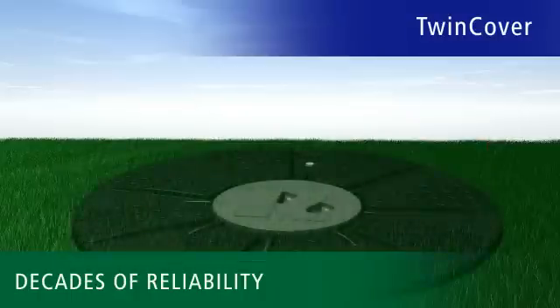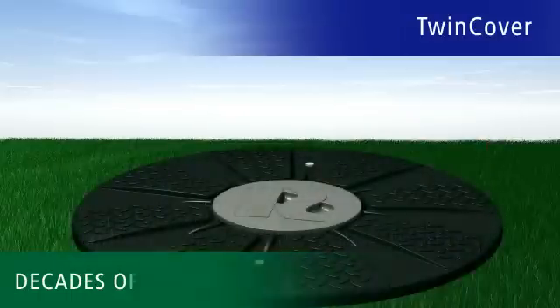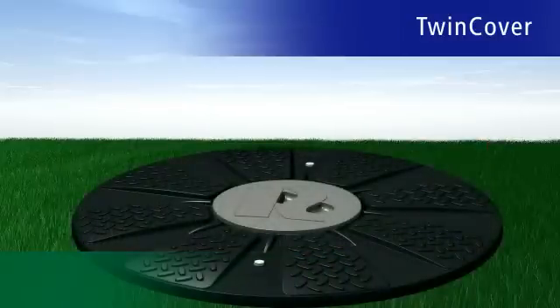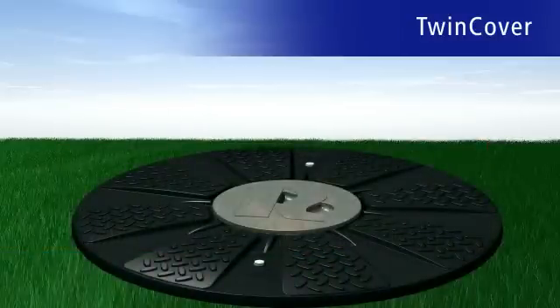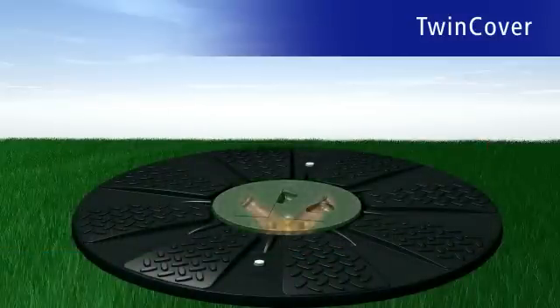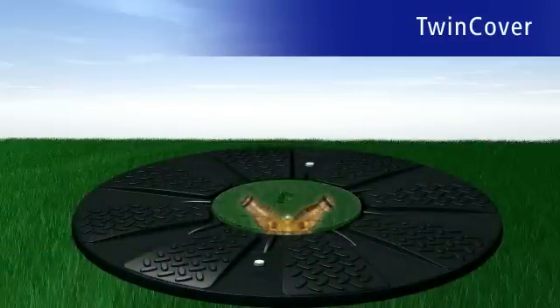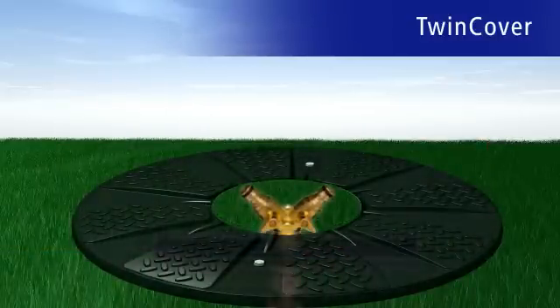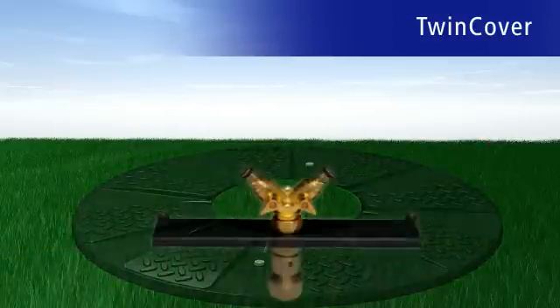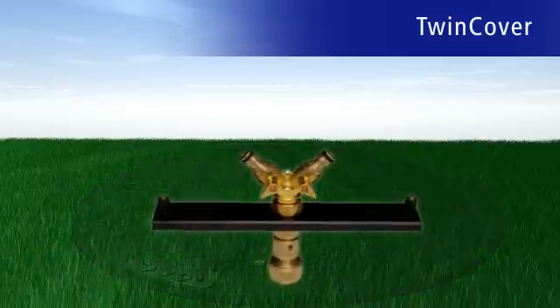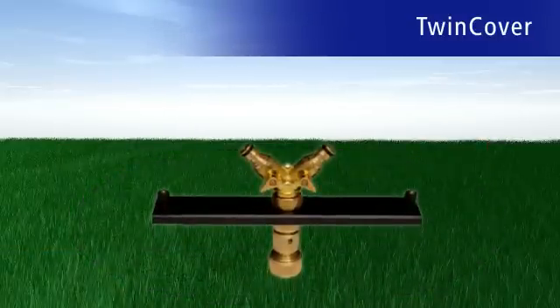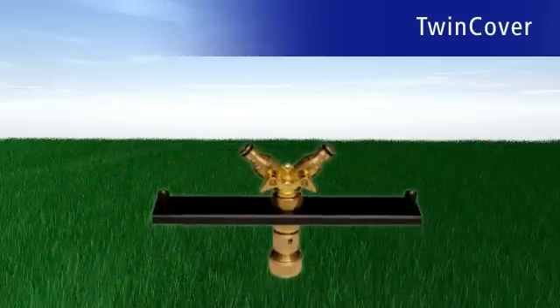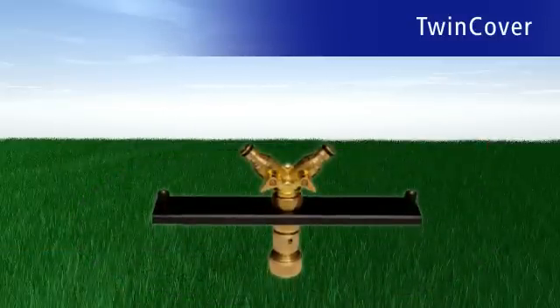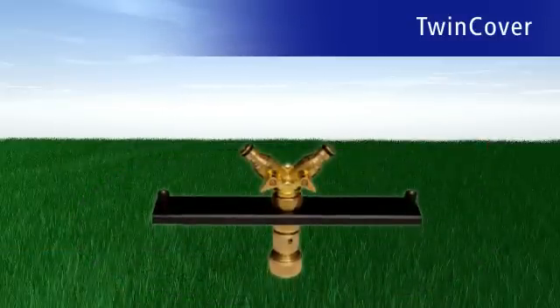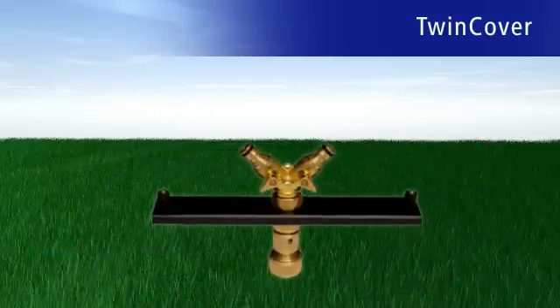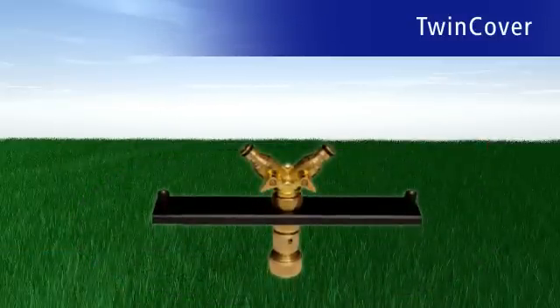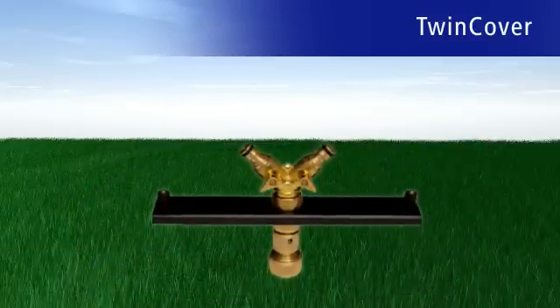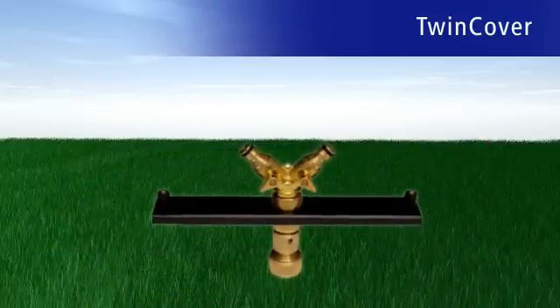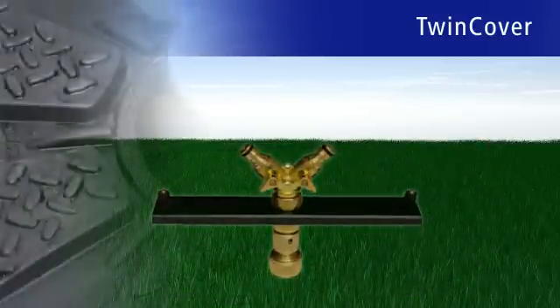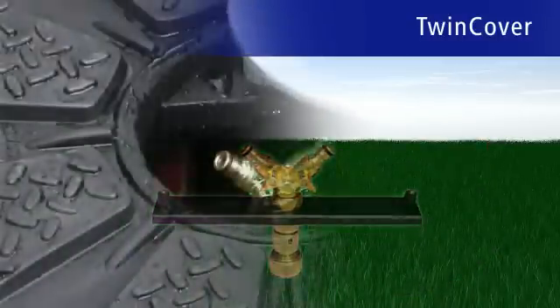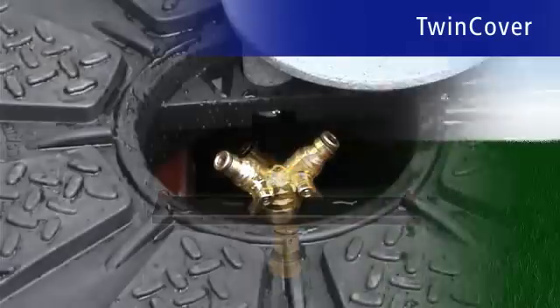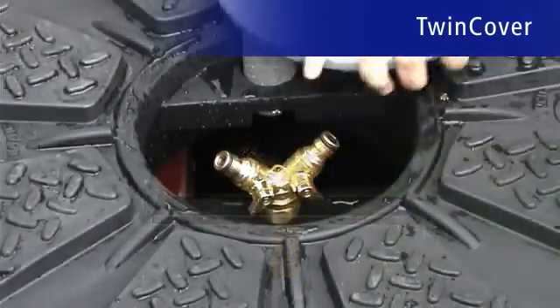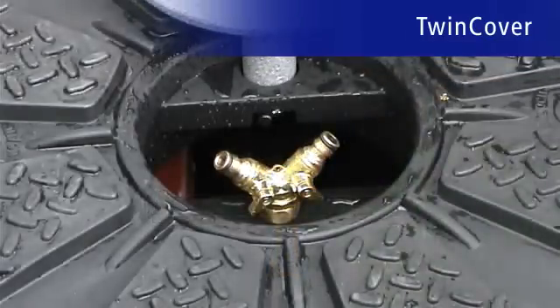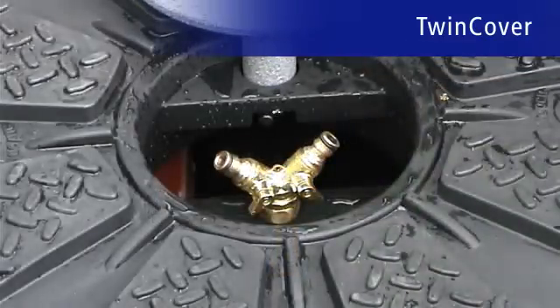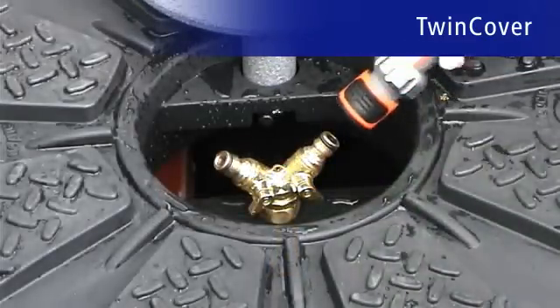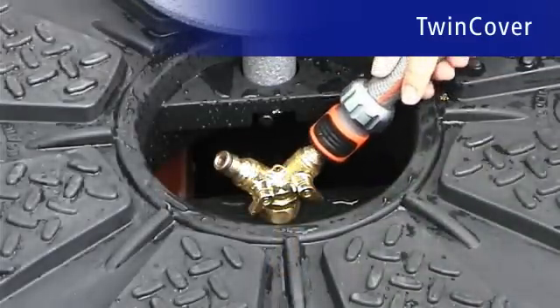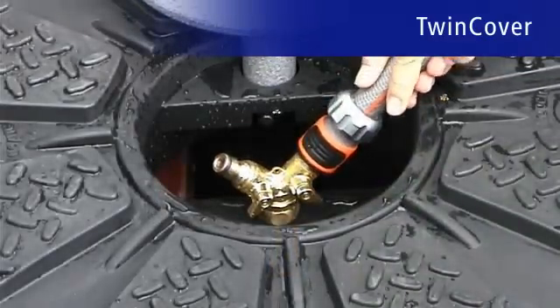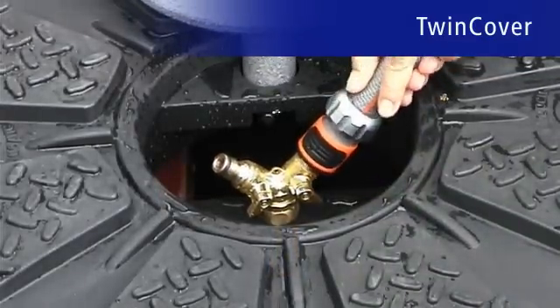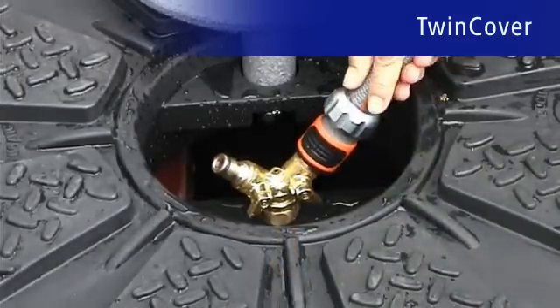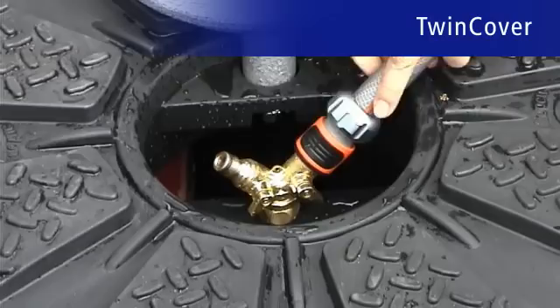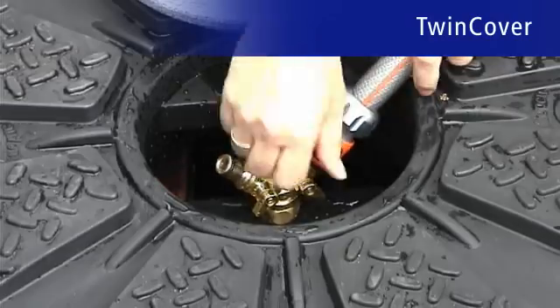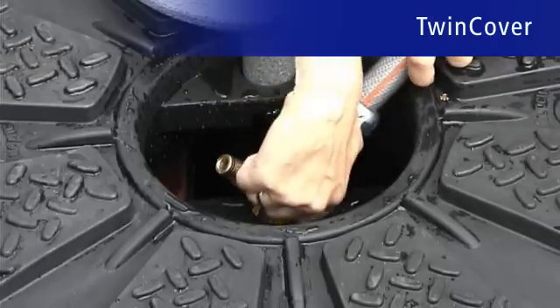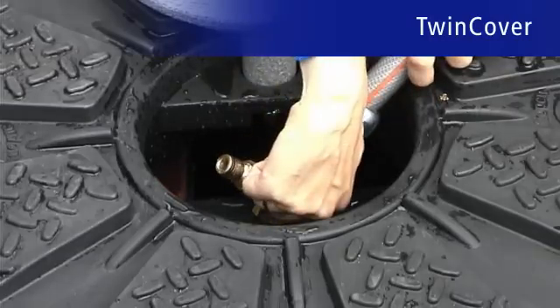Another high-quality RevaTech feature are our optically pleasing connection fittings made of brass. They are wear-free and remain leak-free and reliable even after many years.